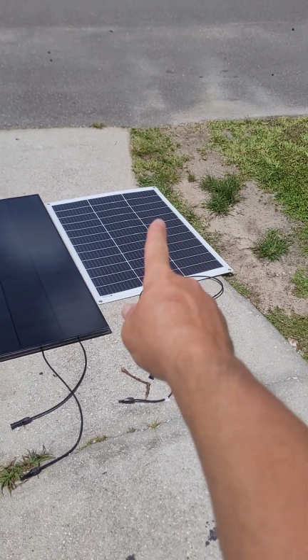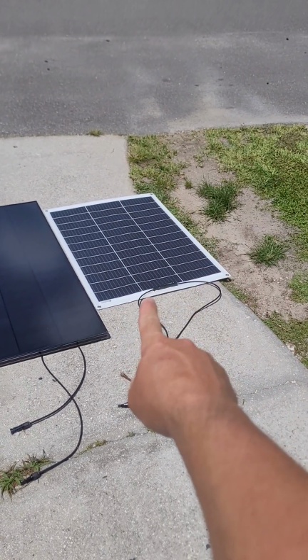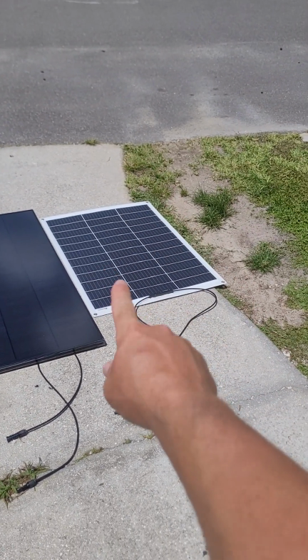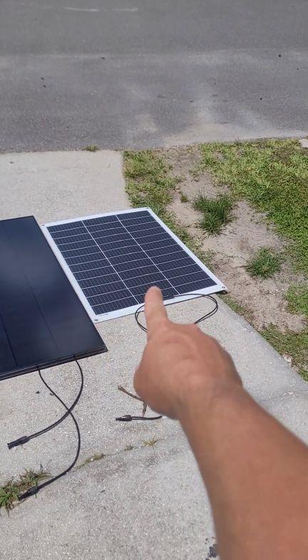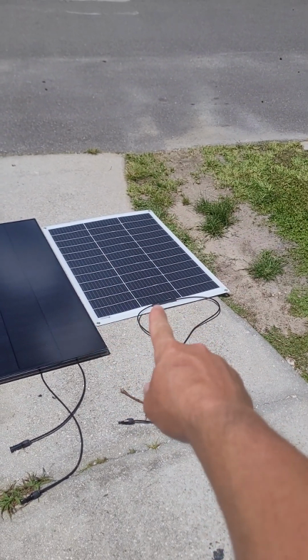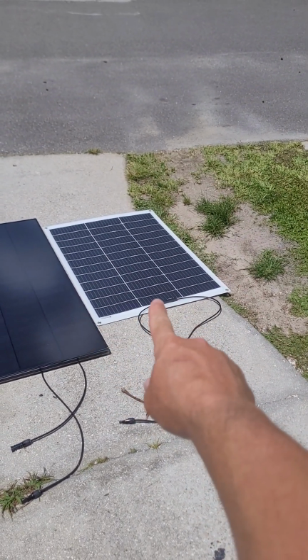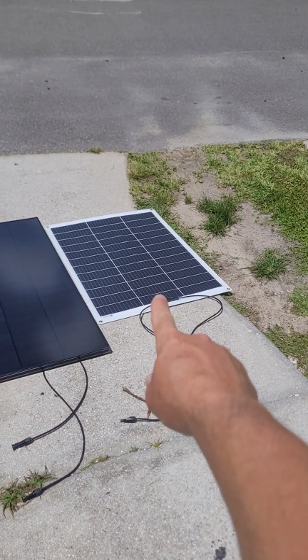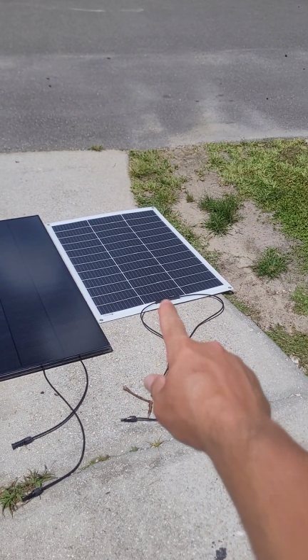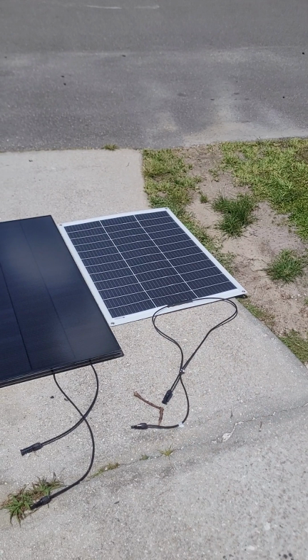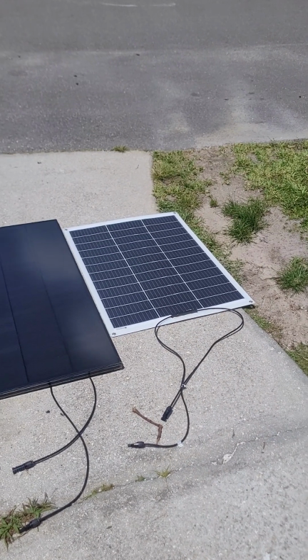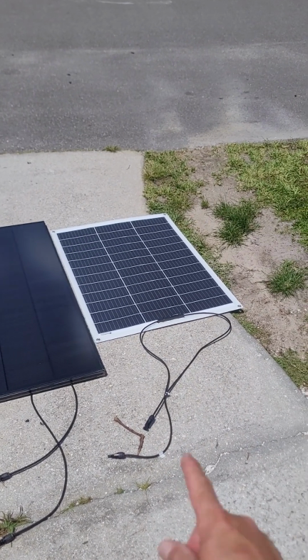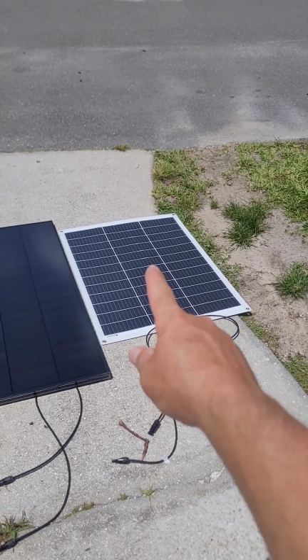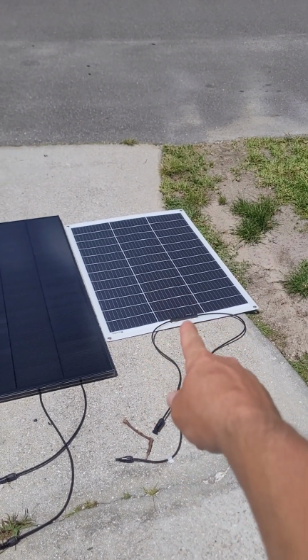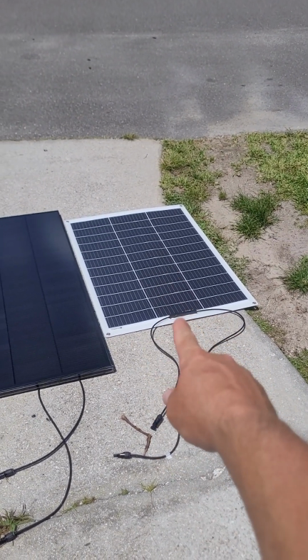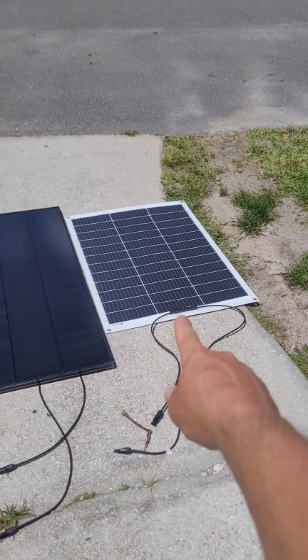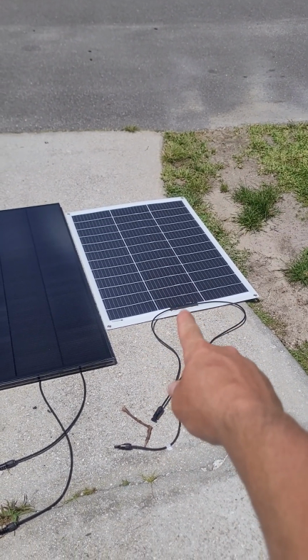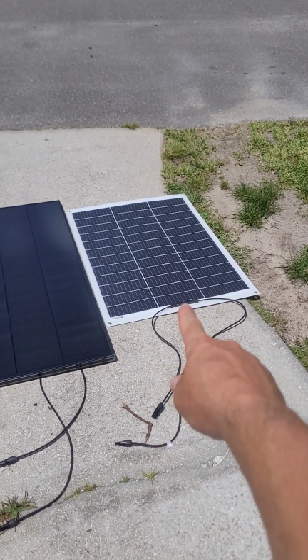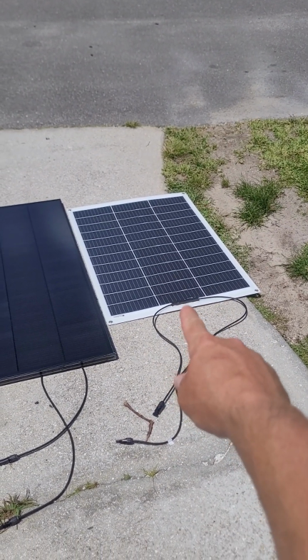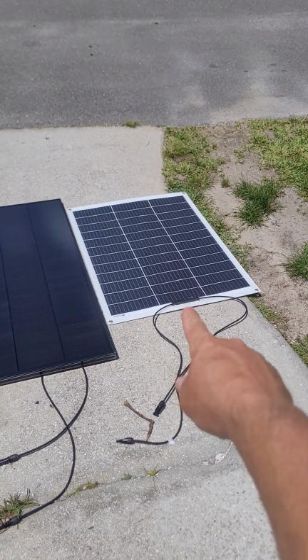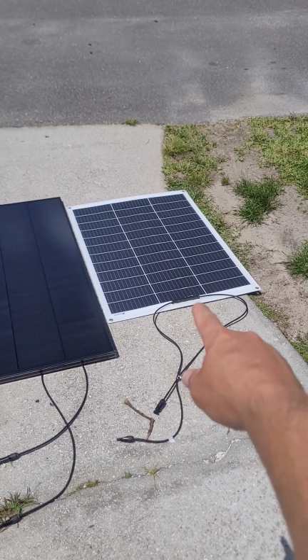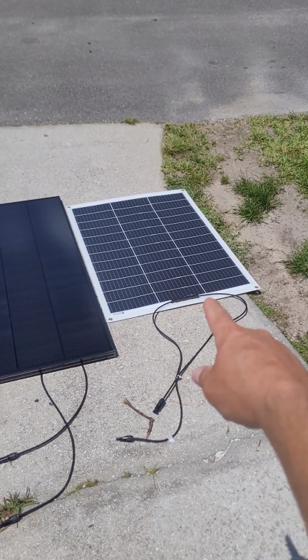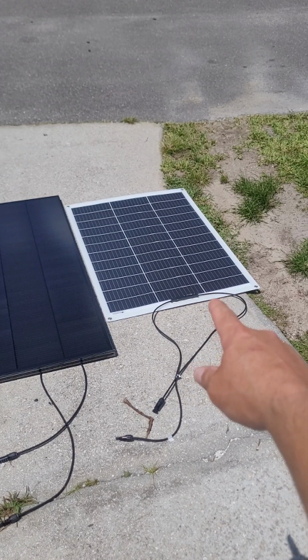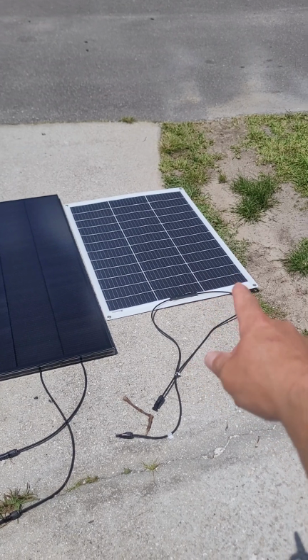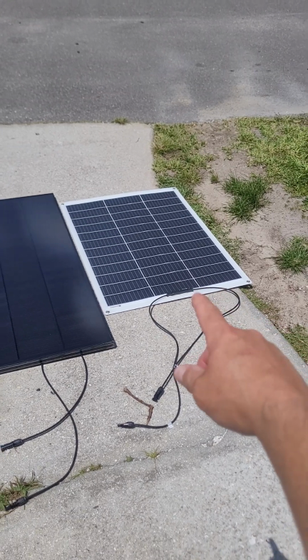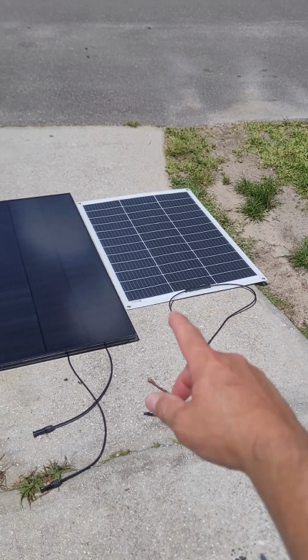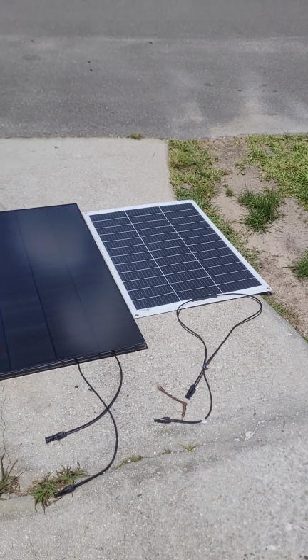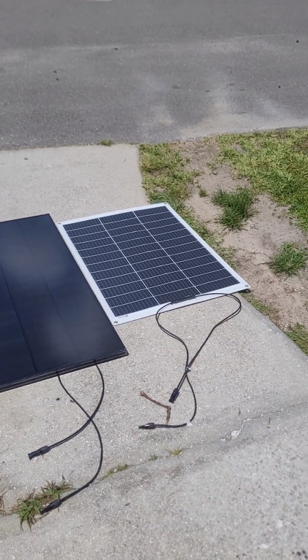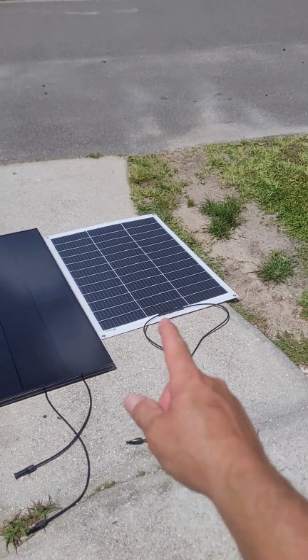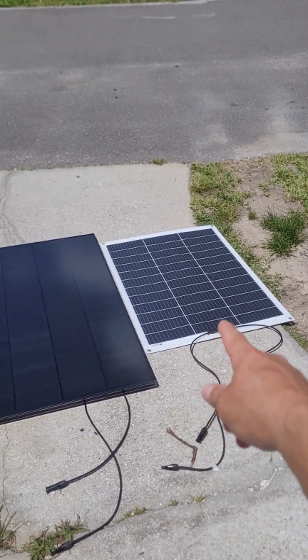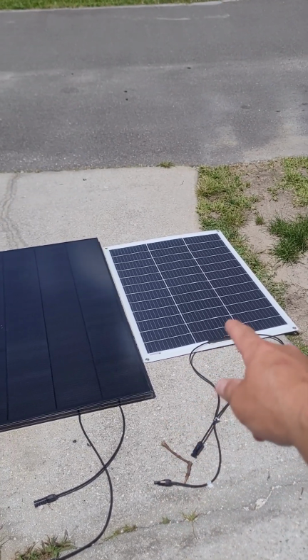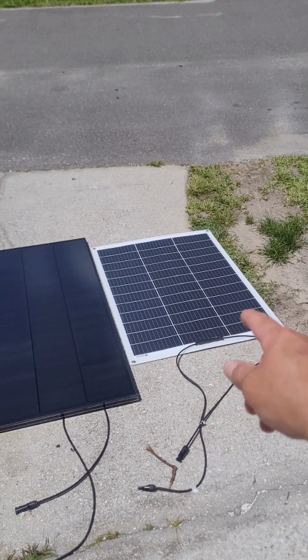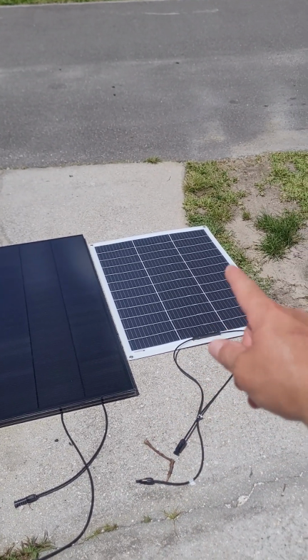I don't know how long the flexible panel will last. But if I can find those 130-watt EcoWorthy panels for about 100 bucks, I'd probably buy five of them.